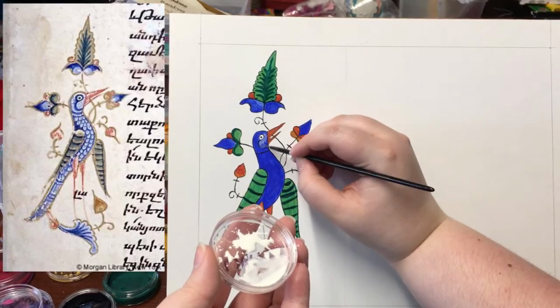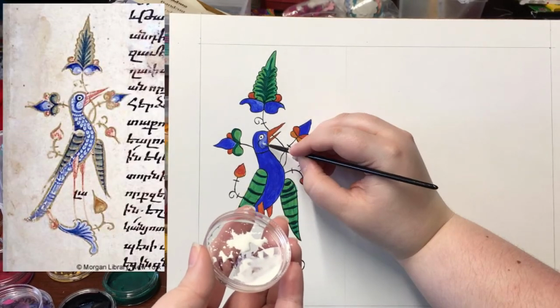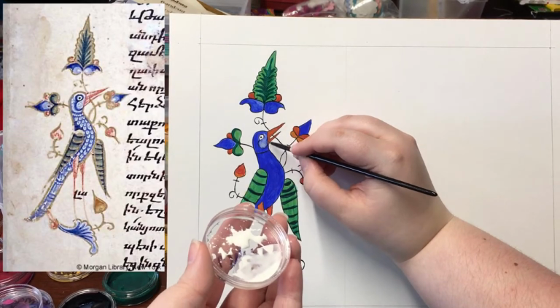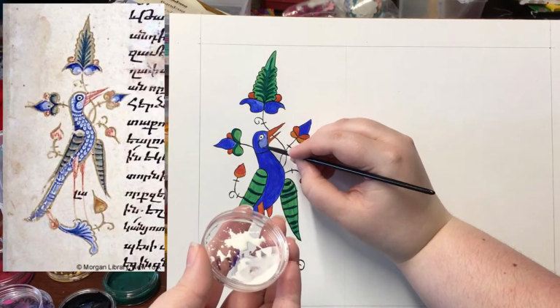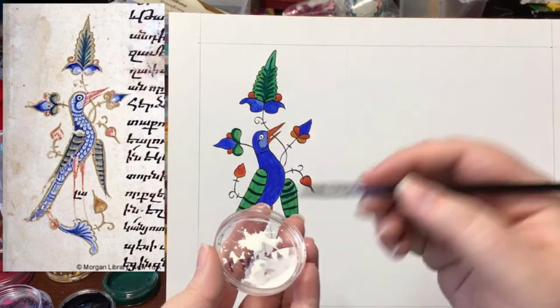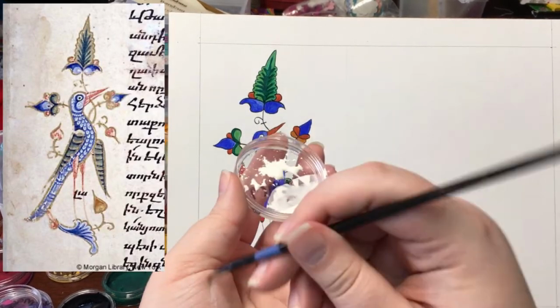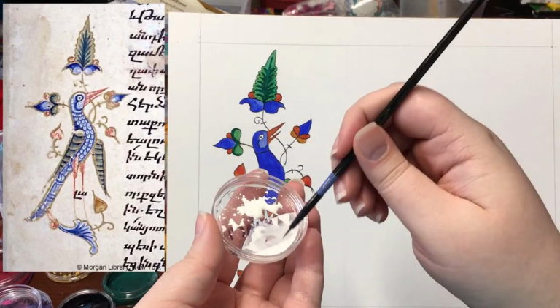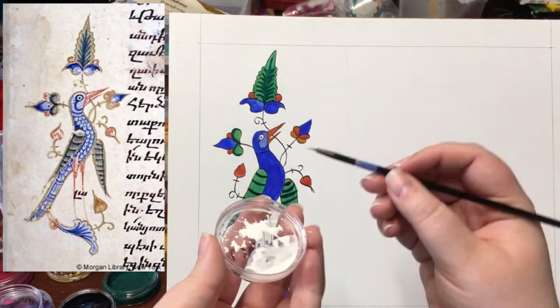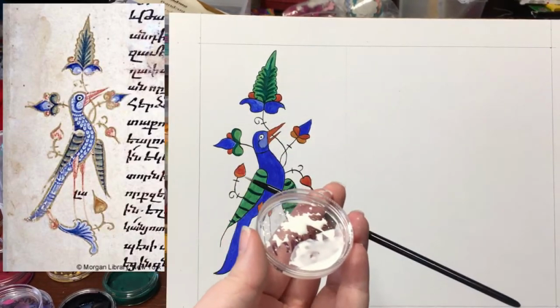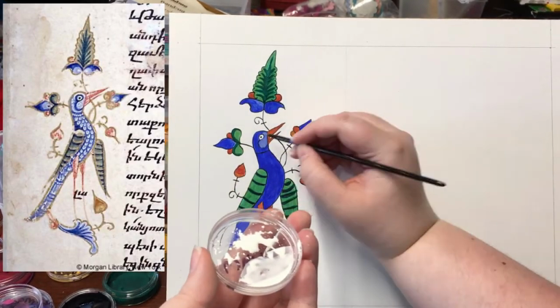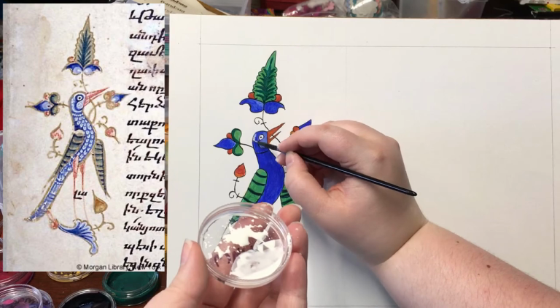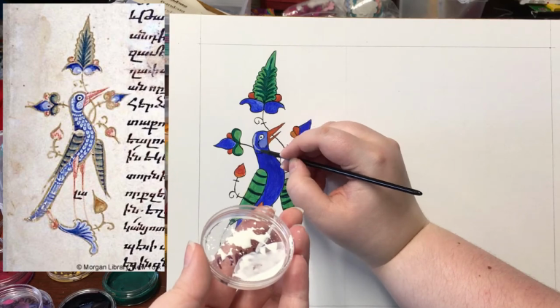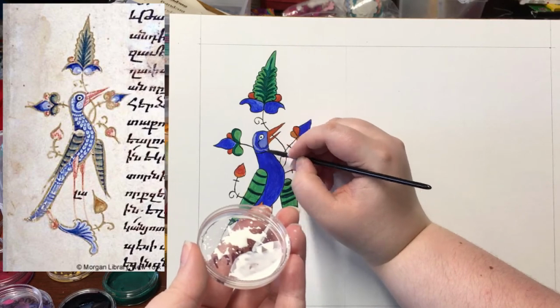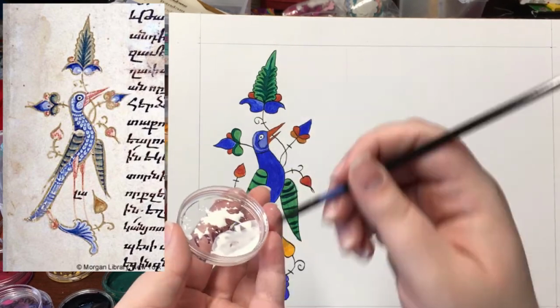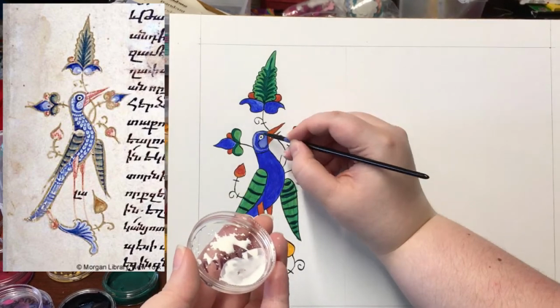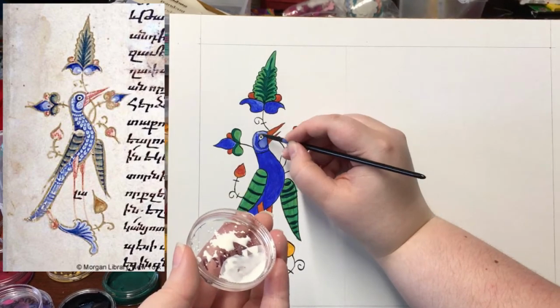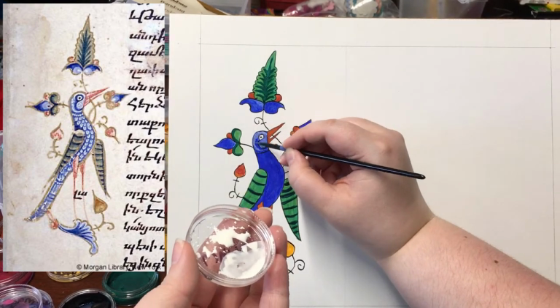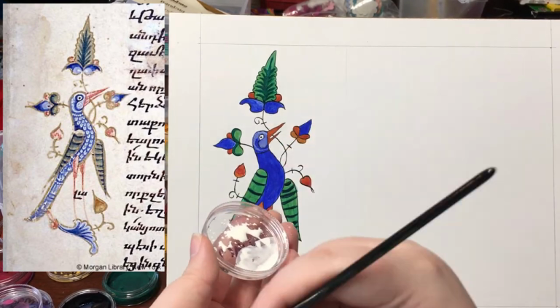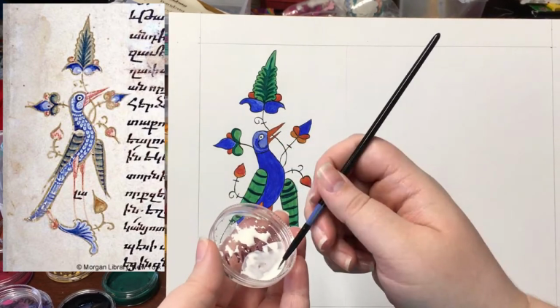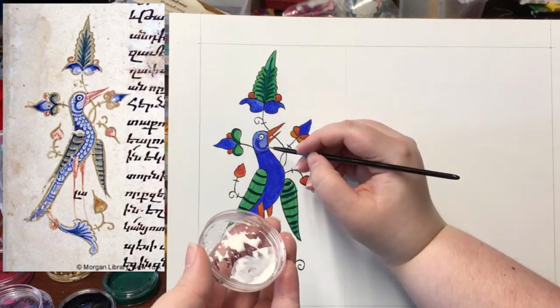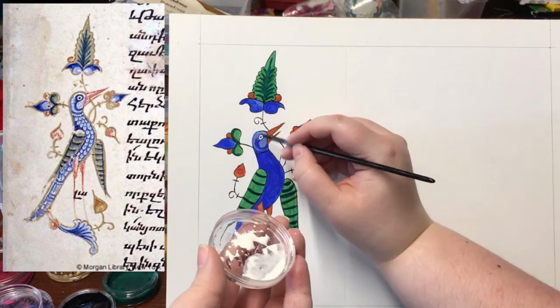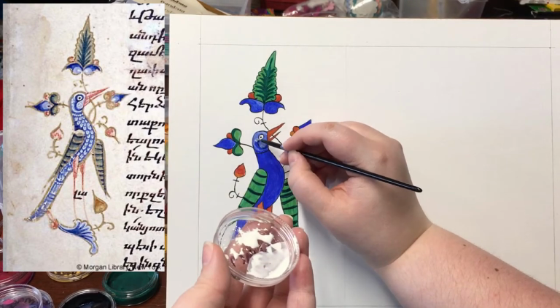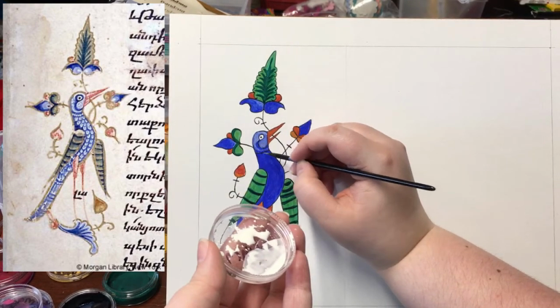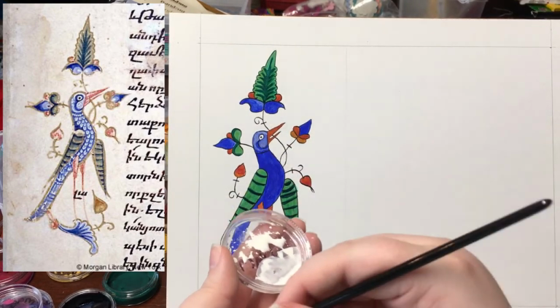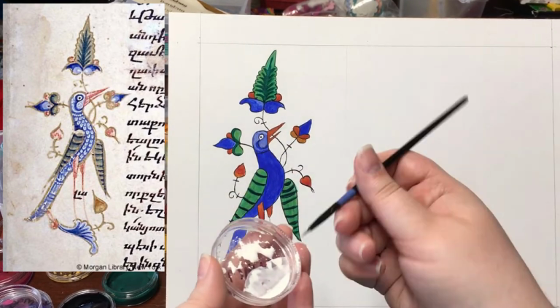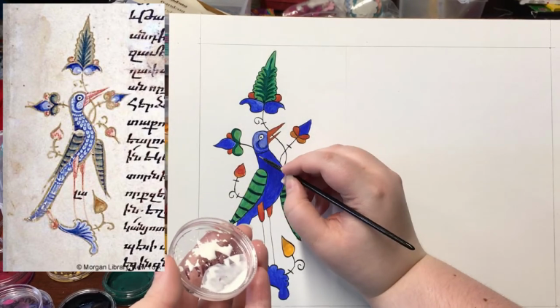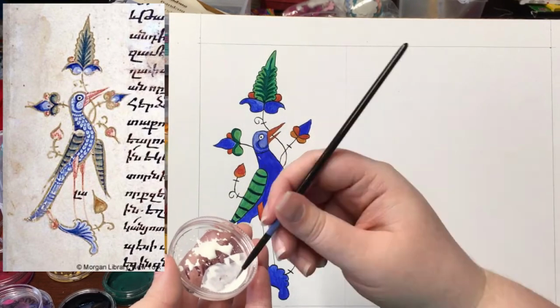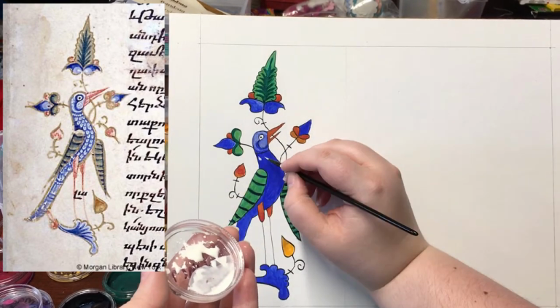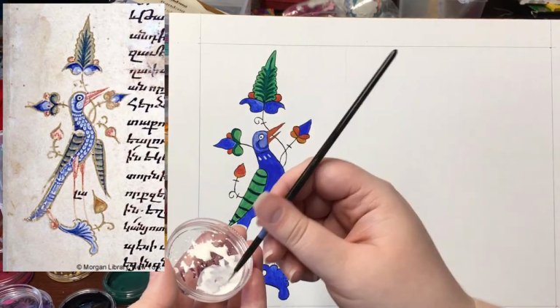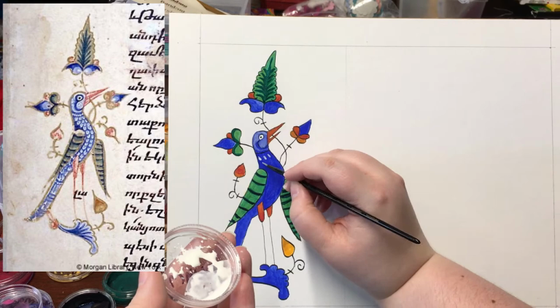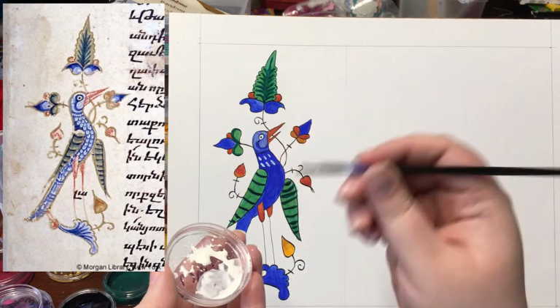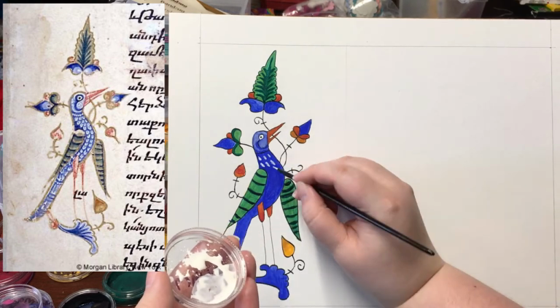My reference has both white decorations and other places where the white seems to have been mixed with the paint below it to make a lighter color.